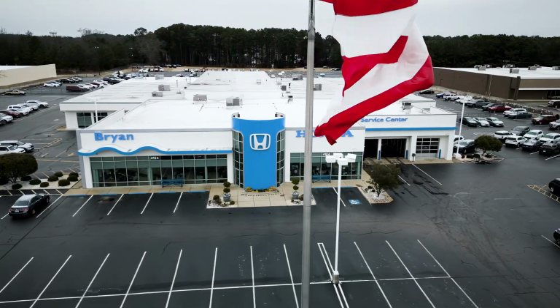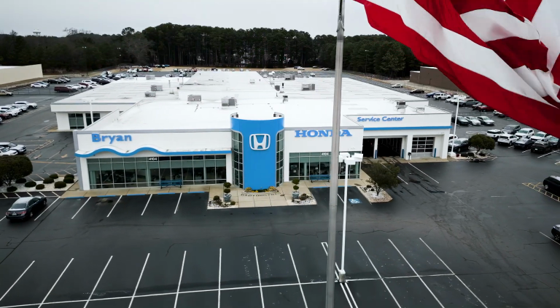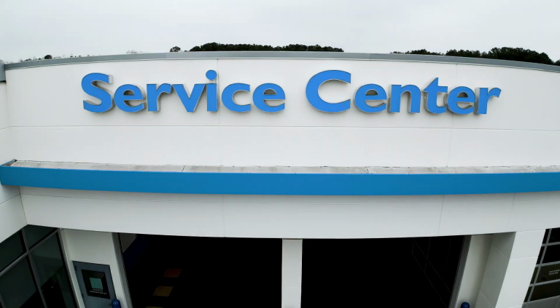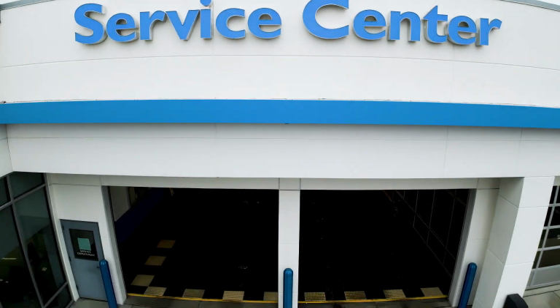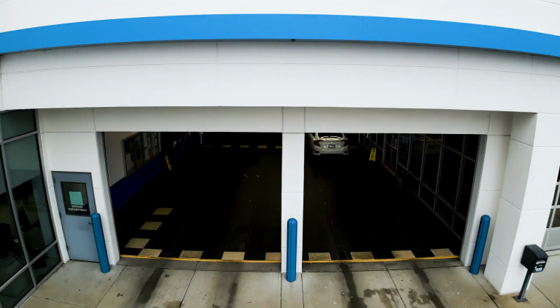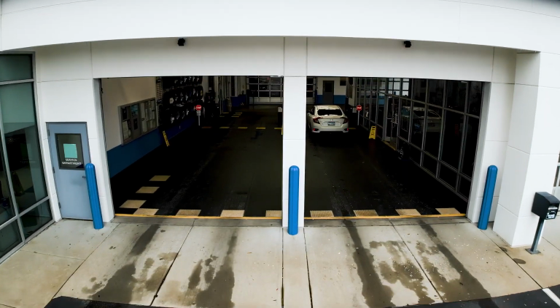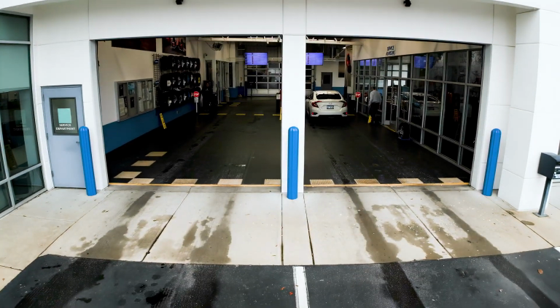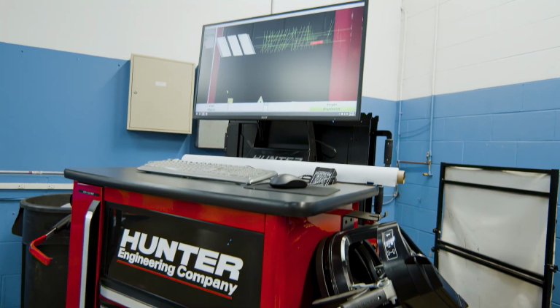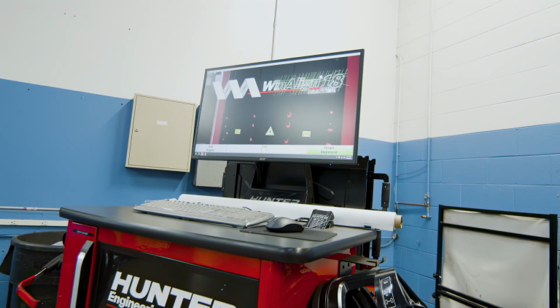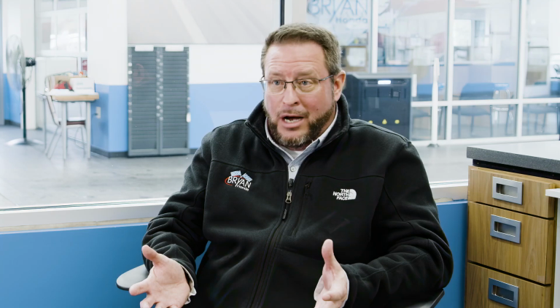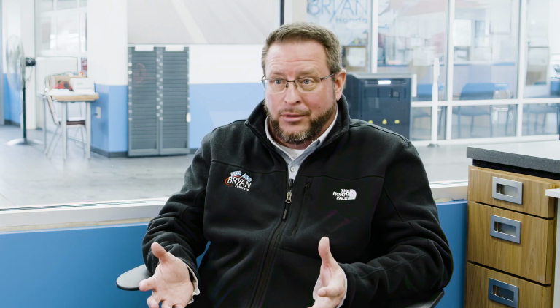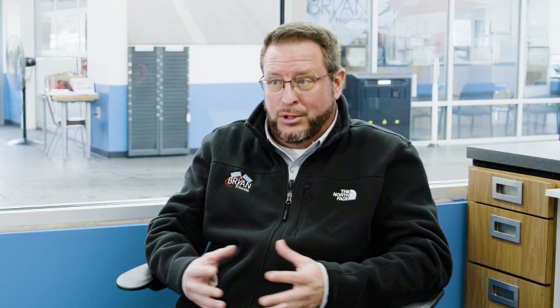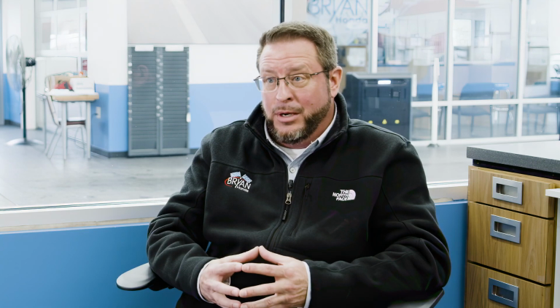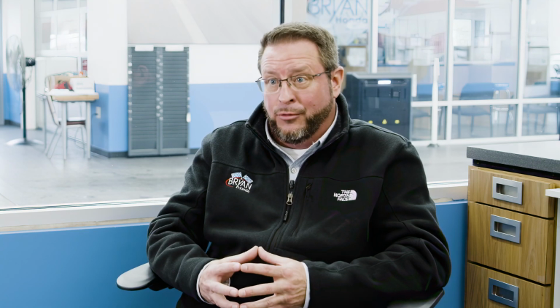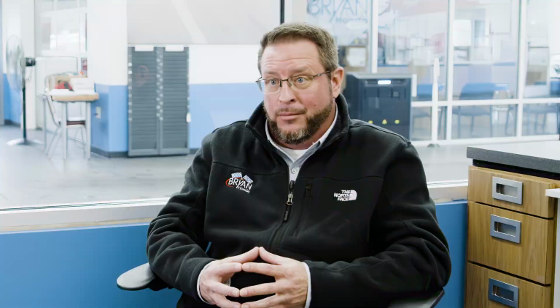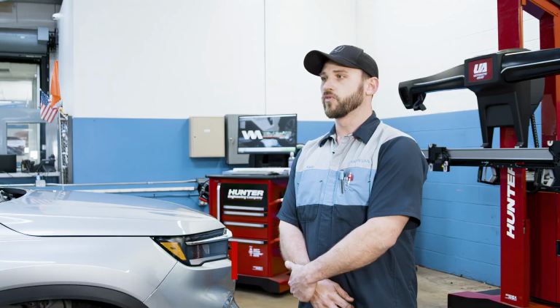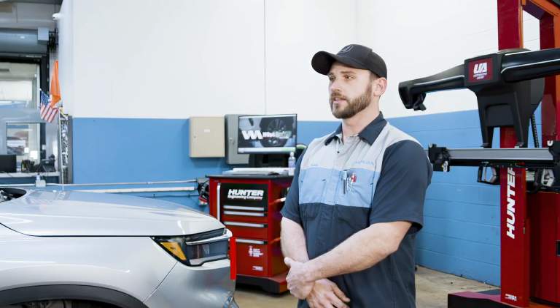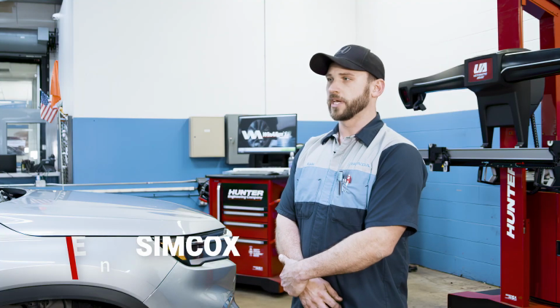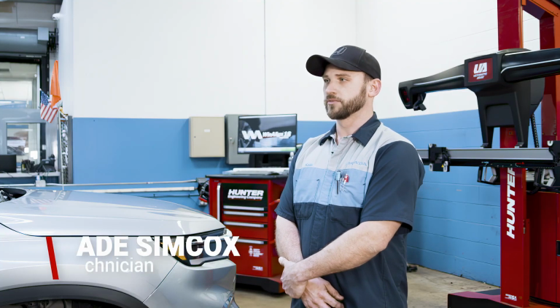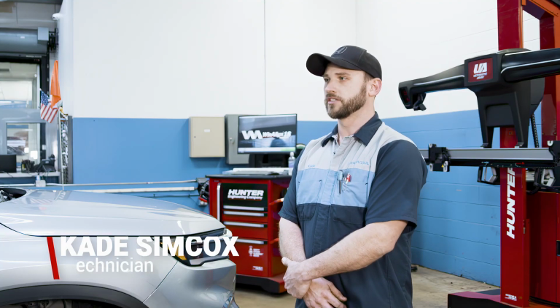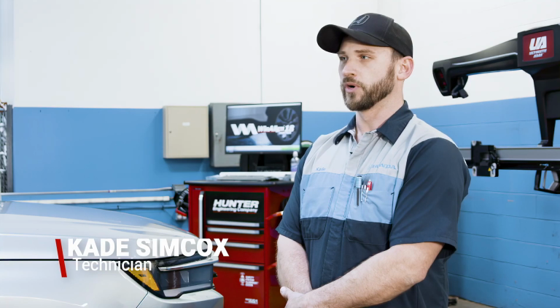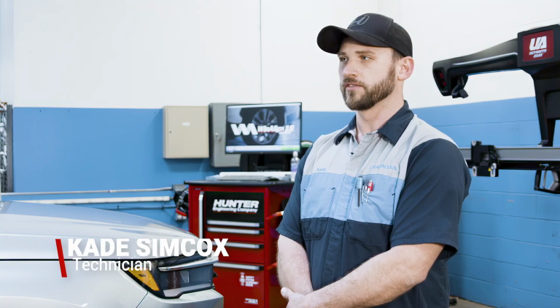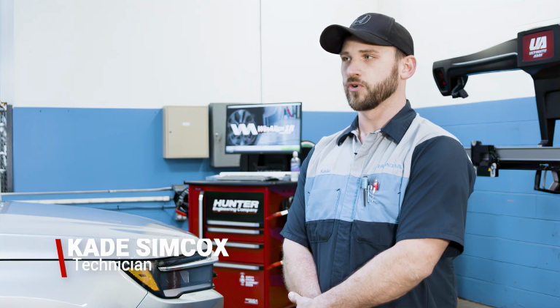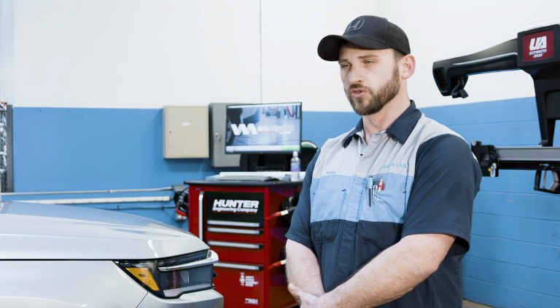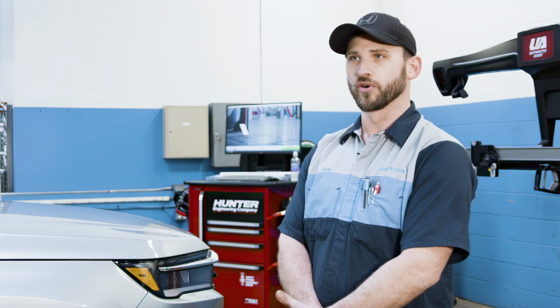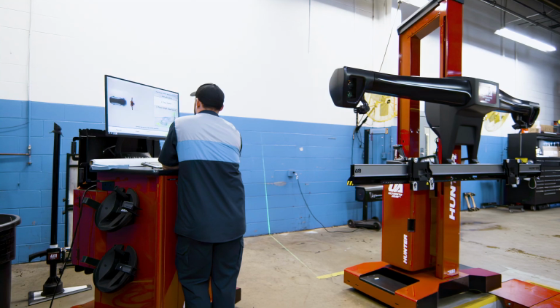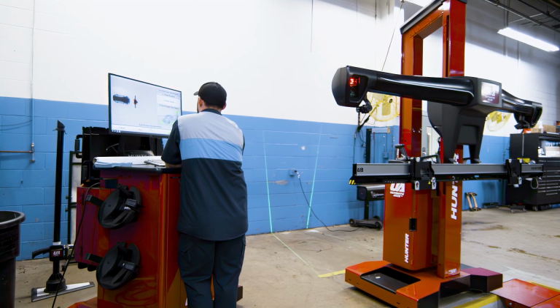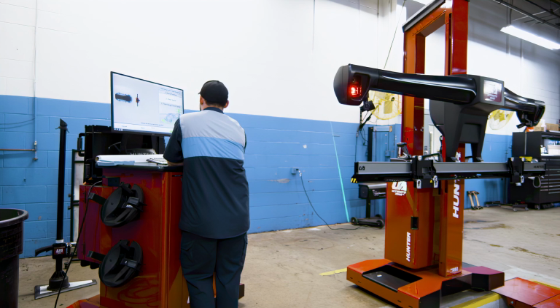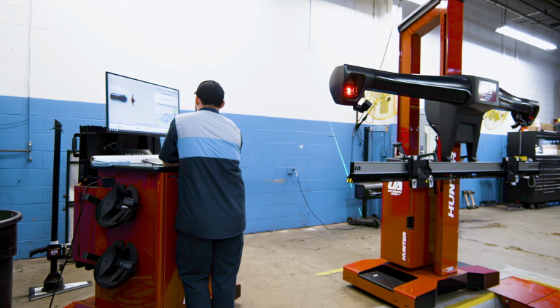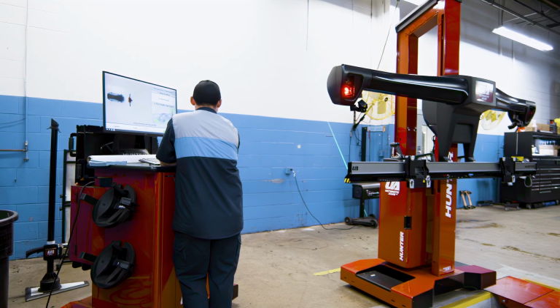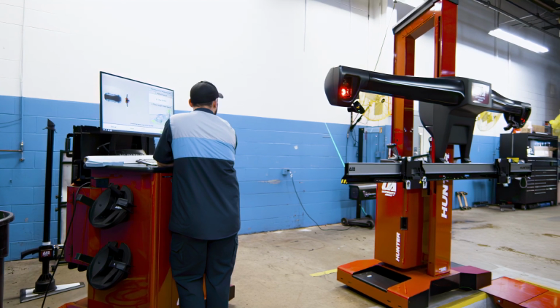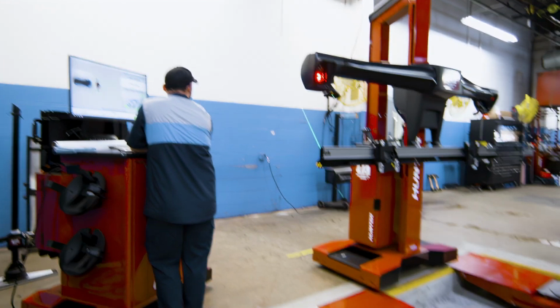Quality is a very important thing for us. We're a fixed-first-visit shop and we want to stay that way. There are too many options out there, so we have to be right the first time. Before we got the Ultimate ADAS machines, we were kind of on an old-school approach — we had targets that we would have to measure out and set up manually.